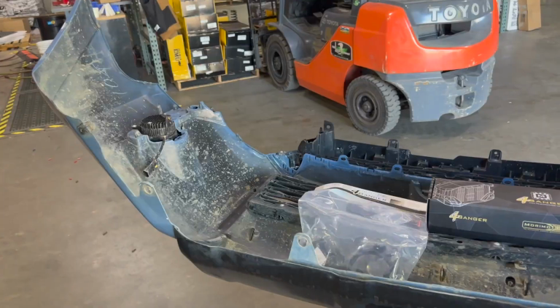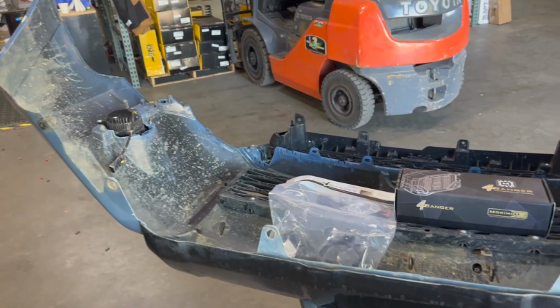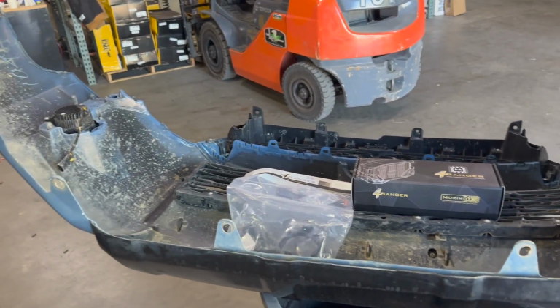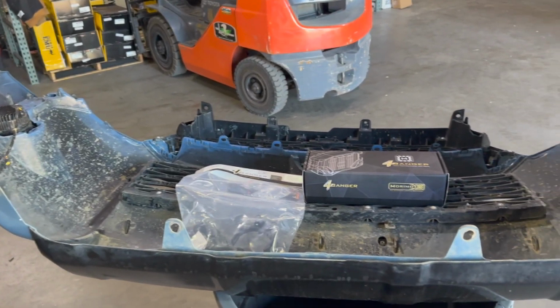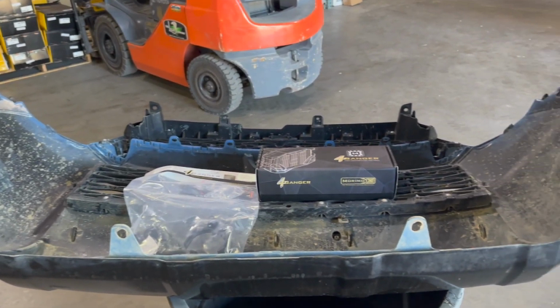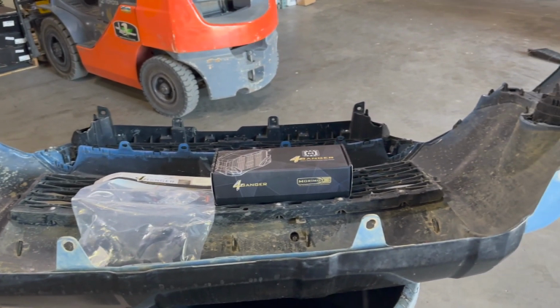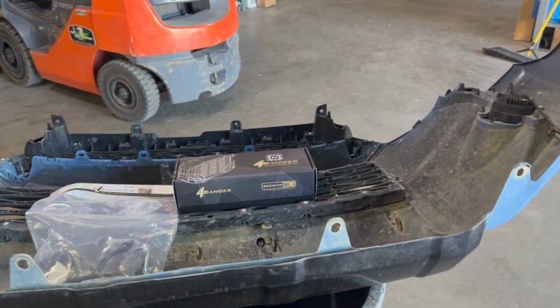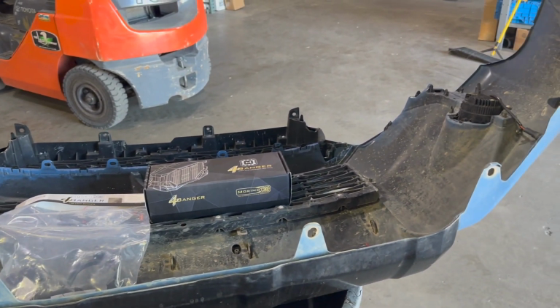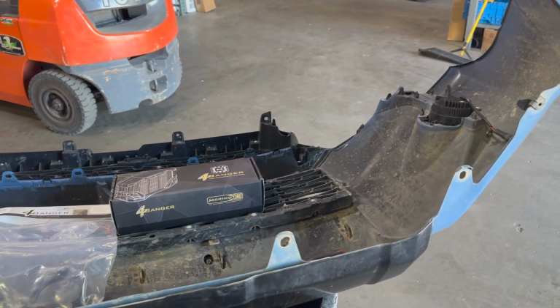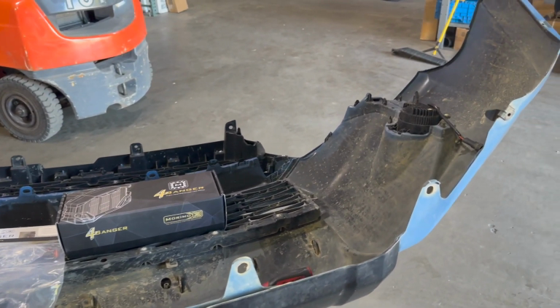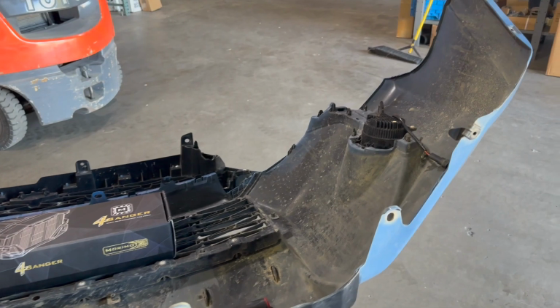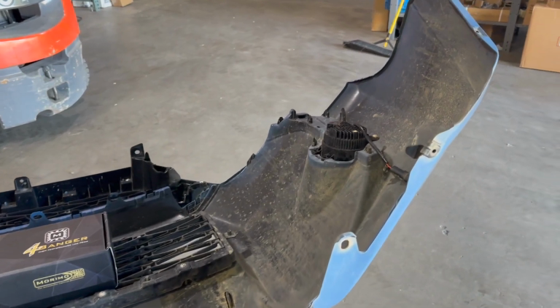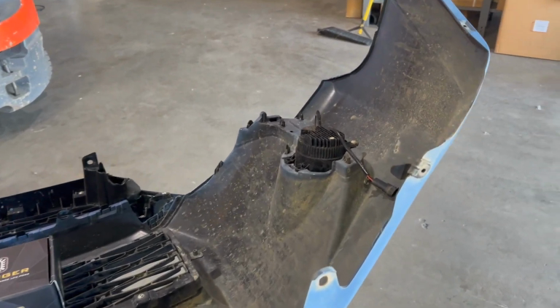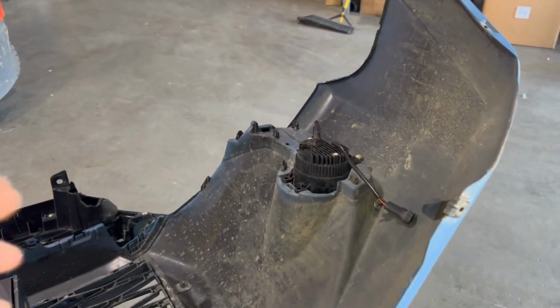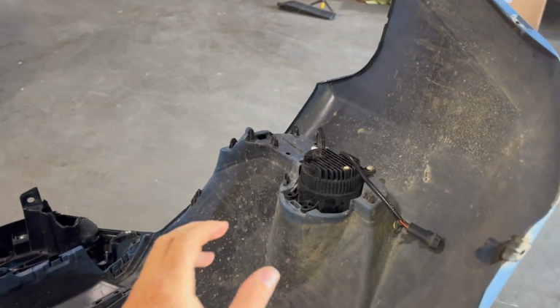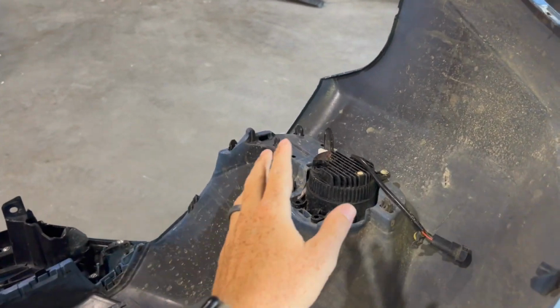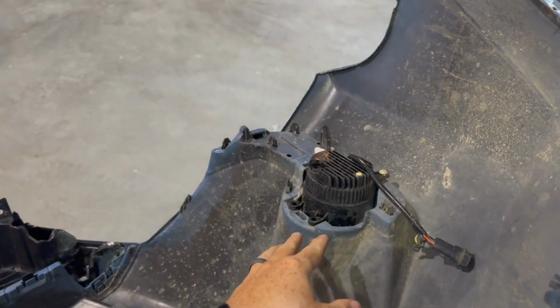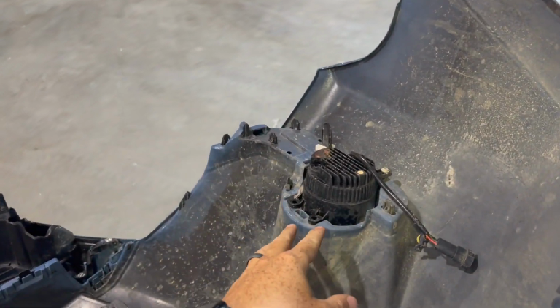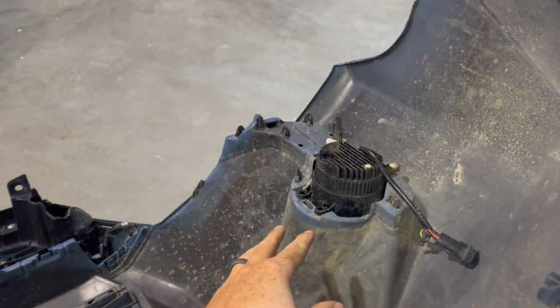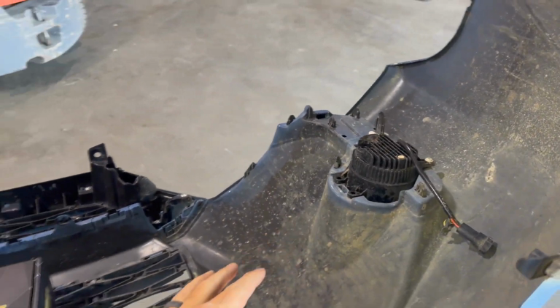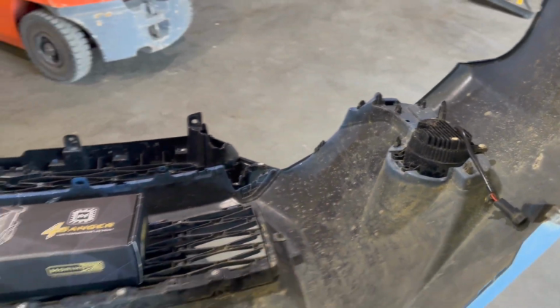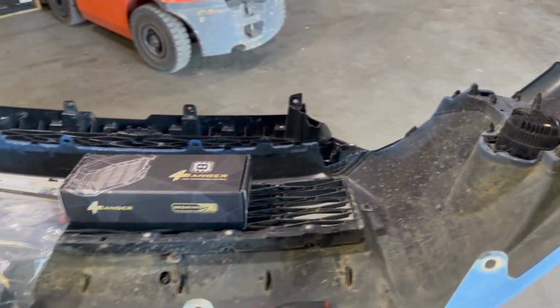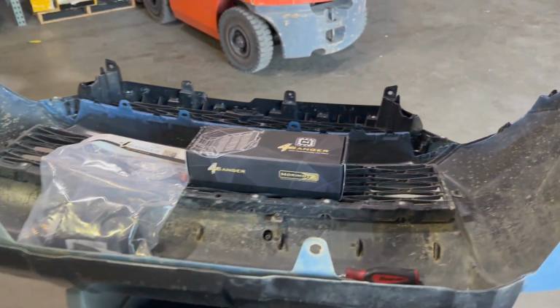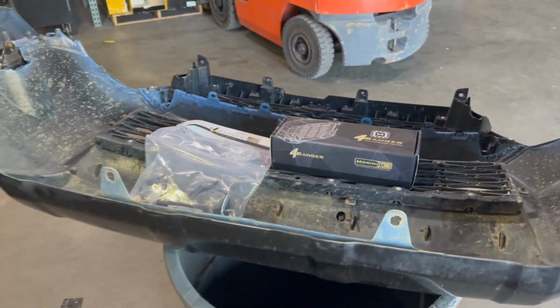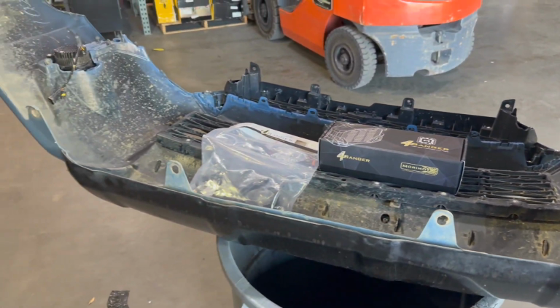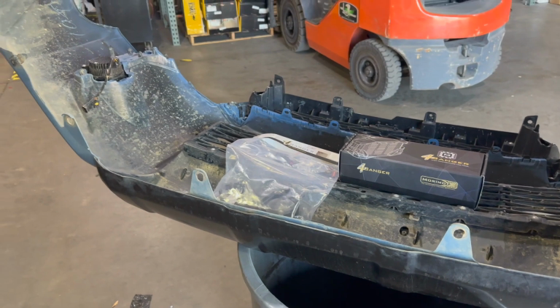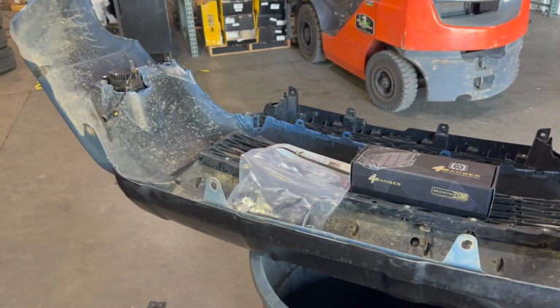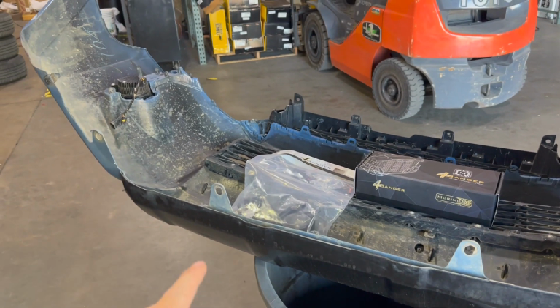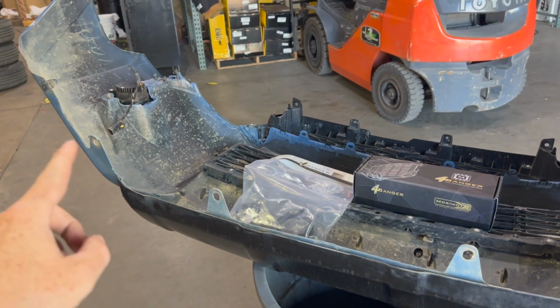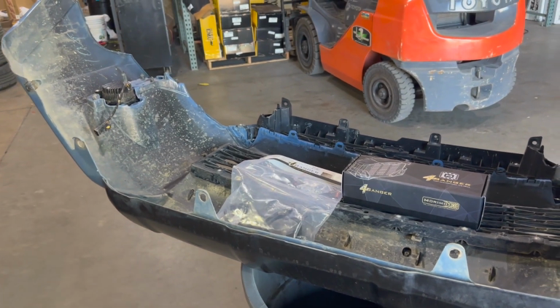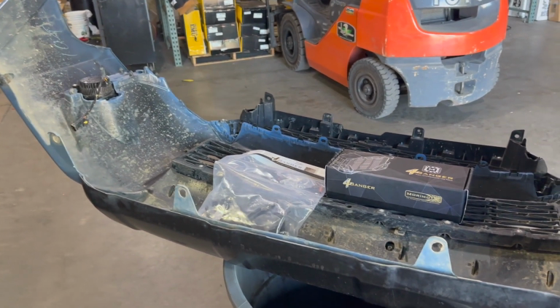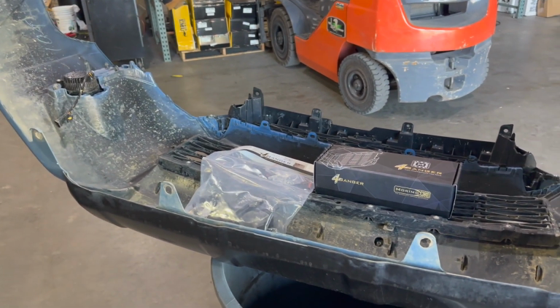The first step is you have to take off your front bumper. You could reach it, but doing brackets and stuff like this, I just like to take the bumper off anyway. I will leave that video up in the iCard above on how to take off your front bumper.